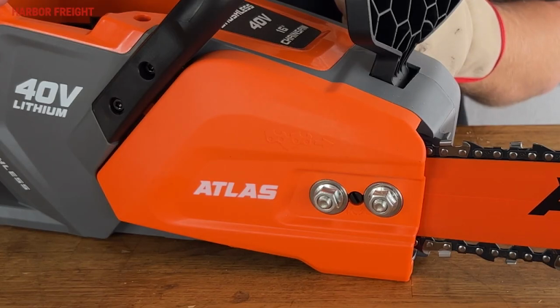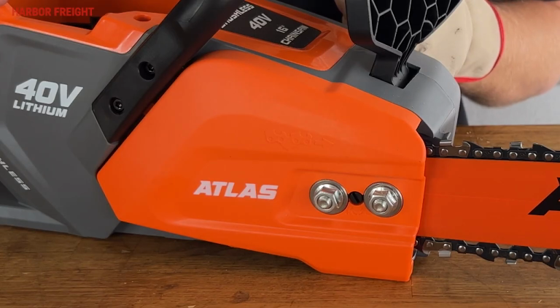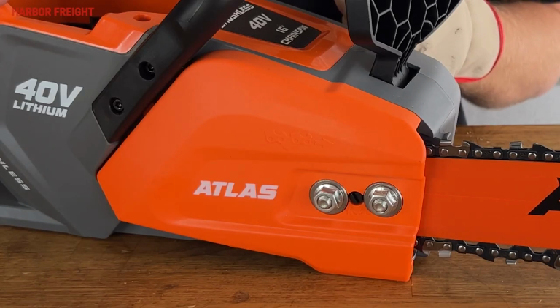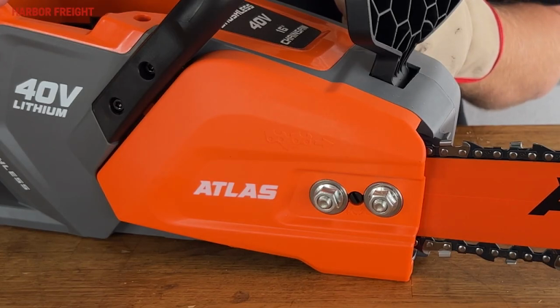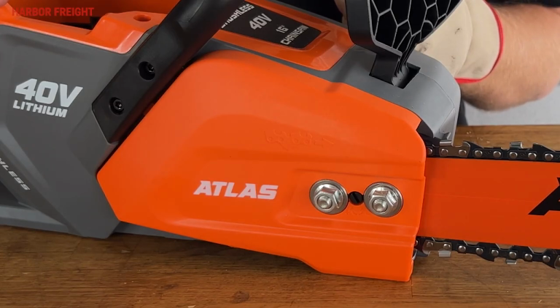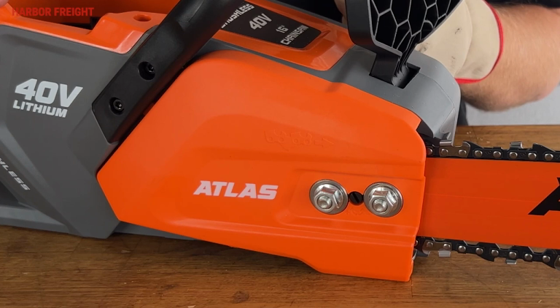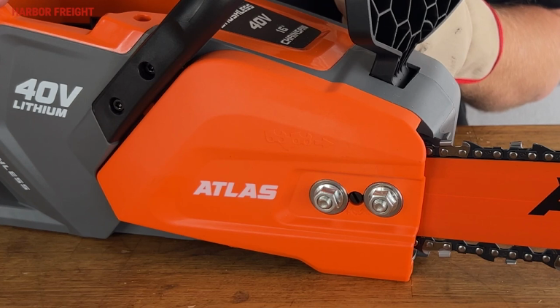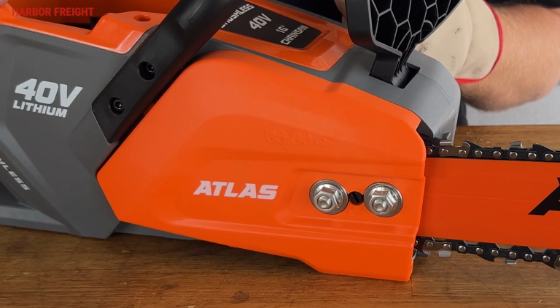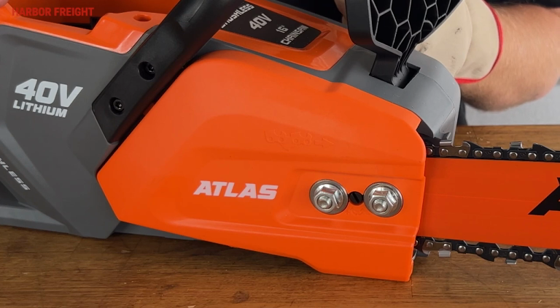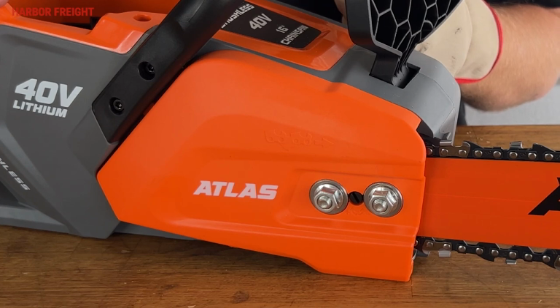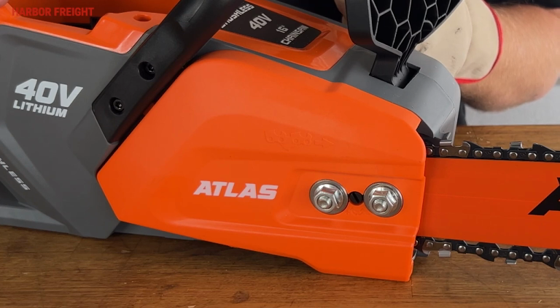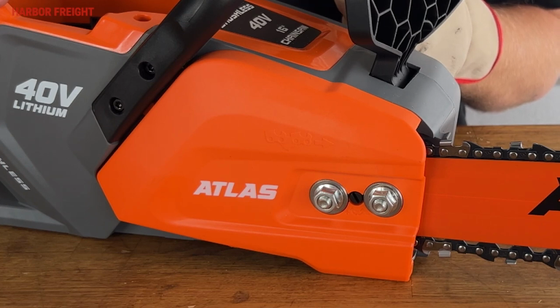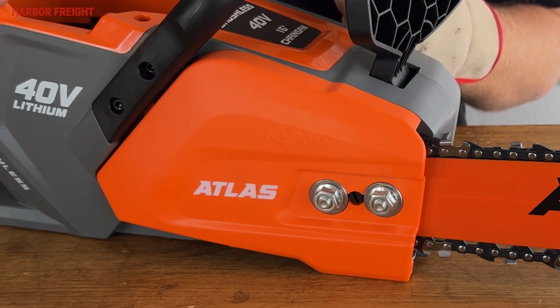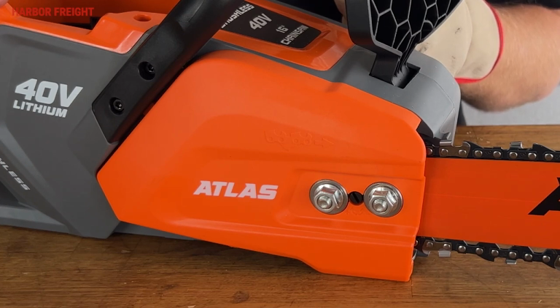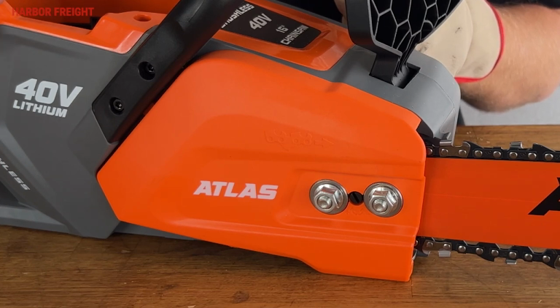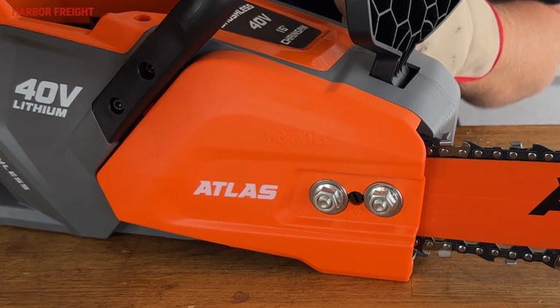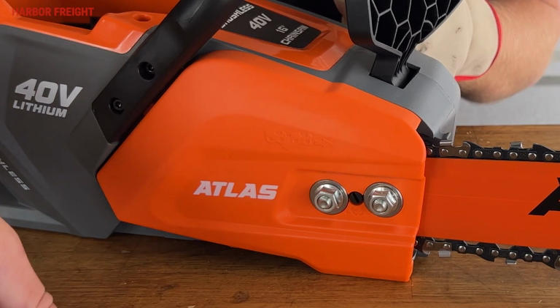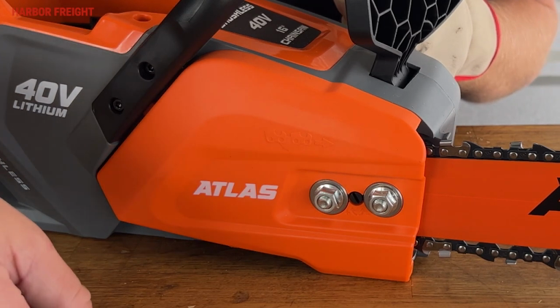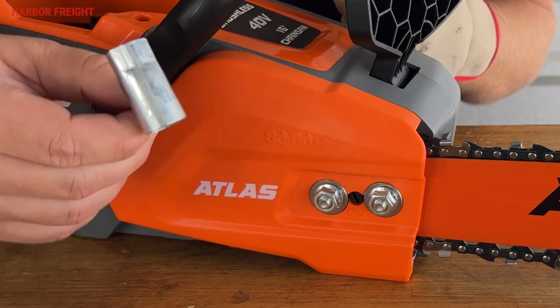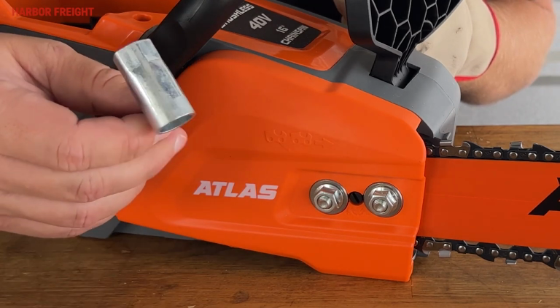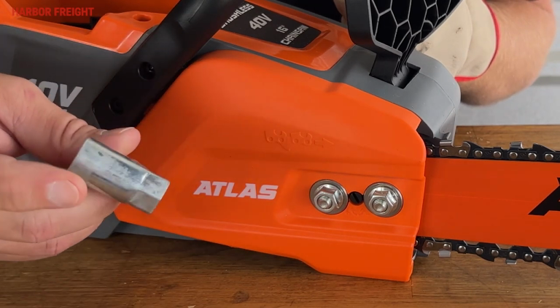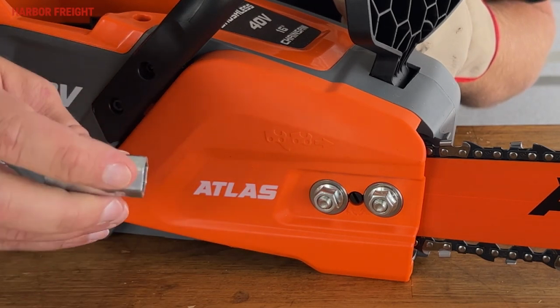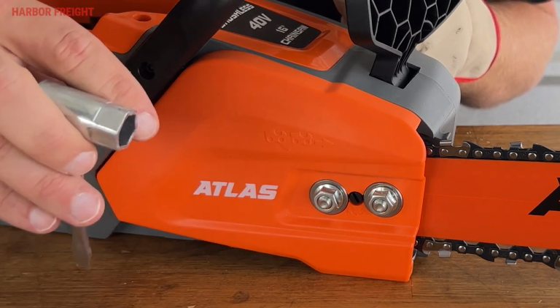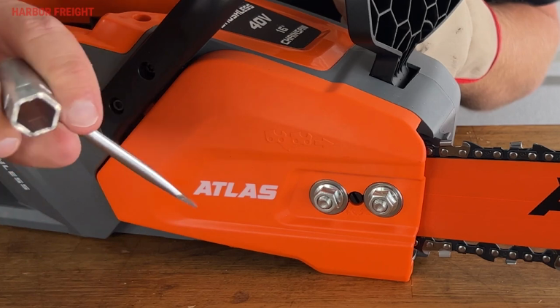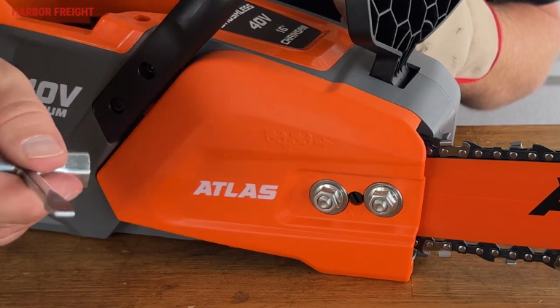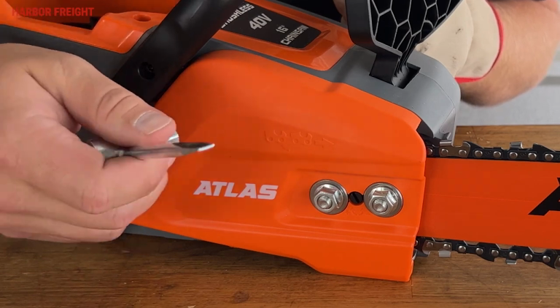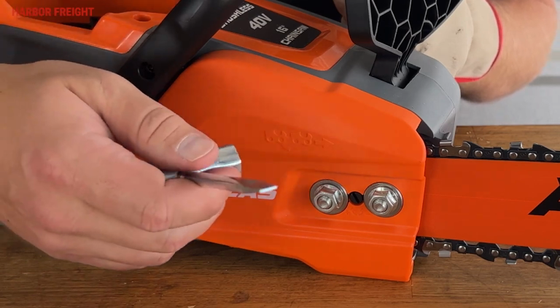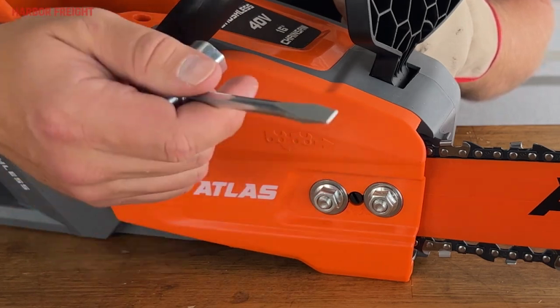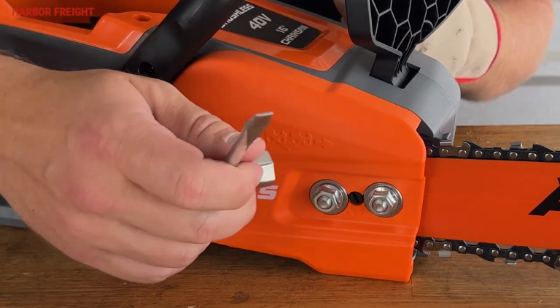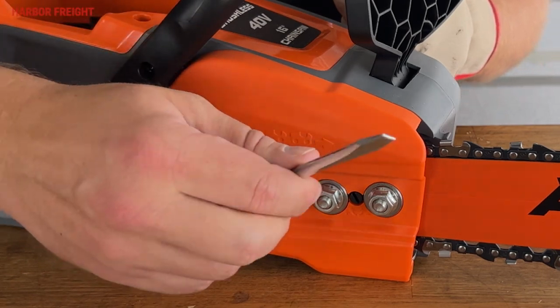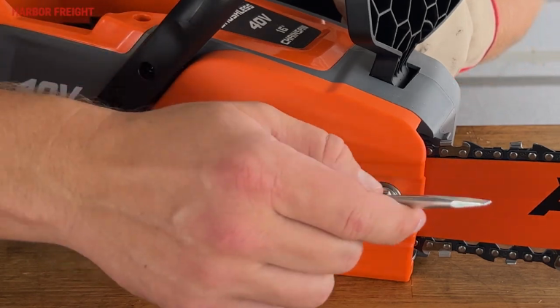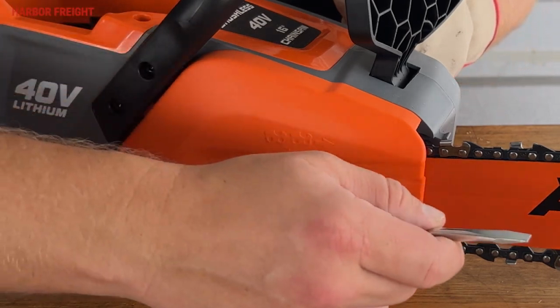Adjusting the chain tension on an Atlas 40-volt chainsaw is a simple process. First, loosen the bar nuts with the included combination wrench. If you don't have the combination wrench, you can also use any 13-millimeter wrench.